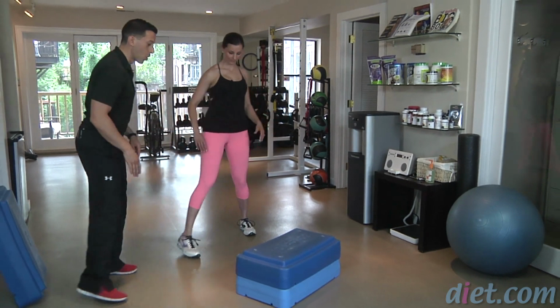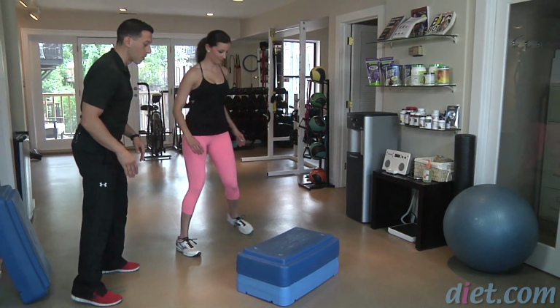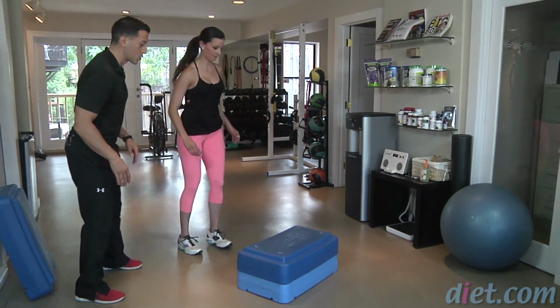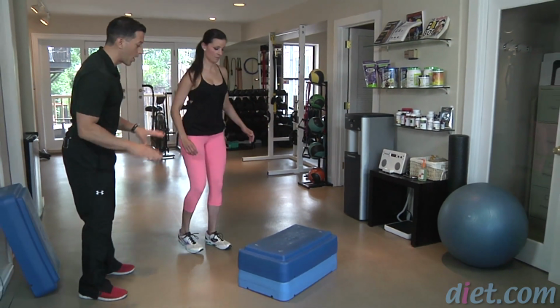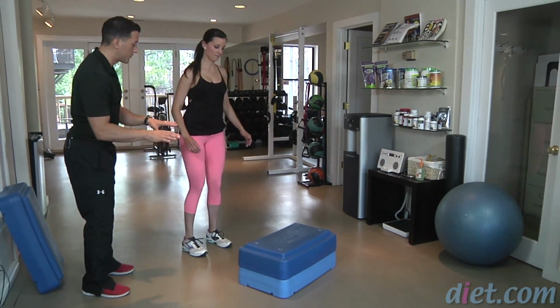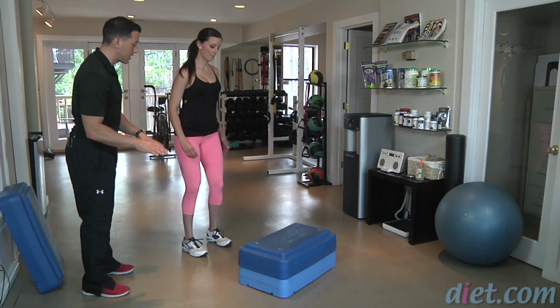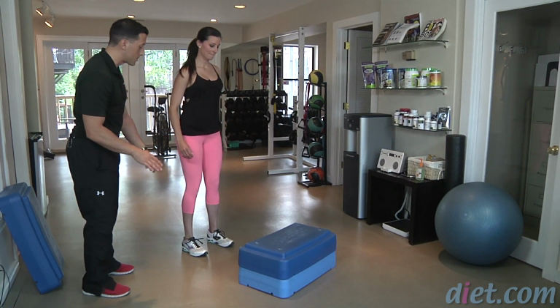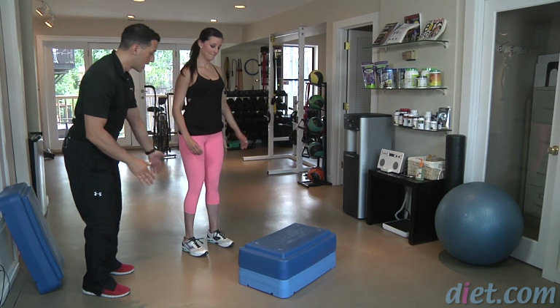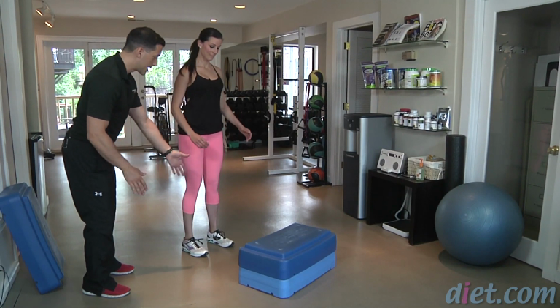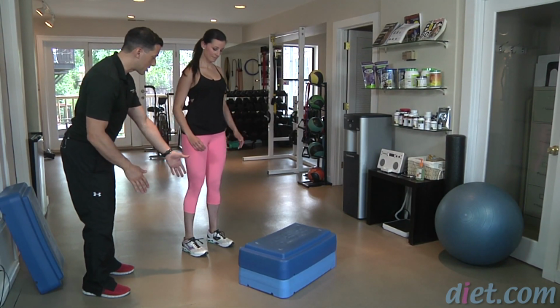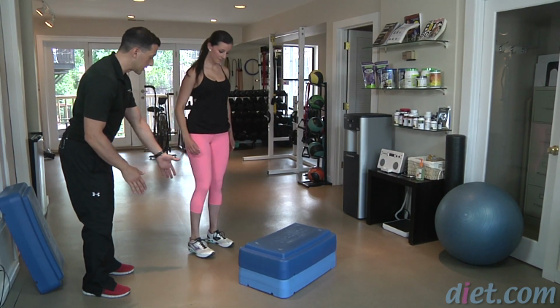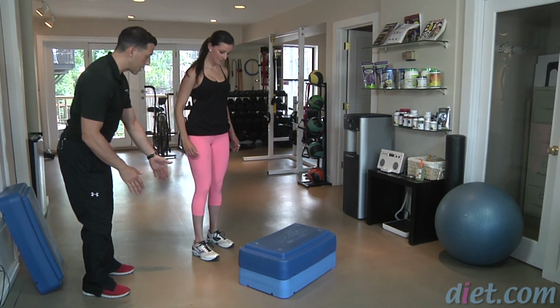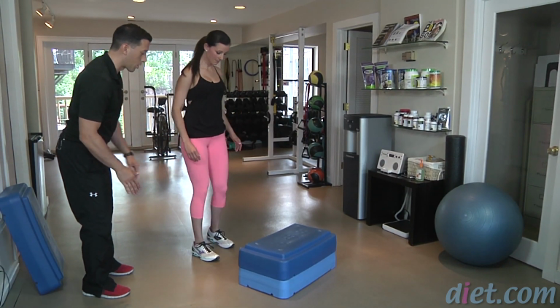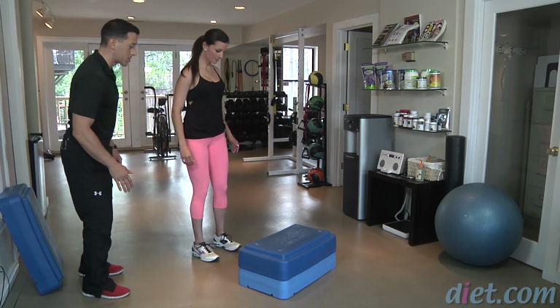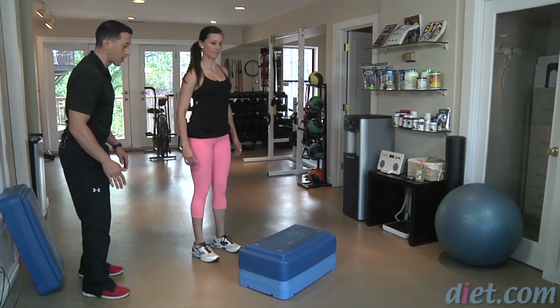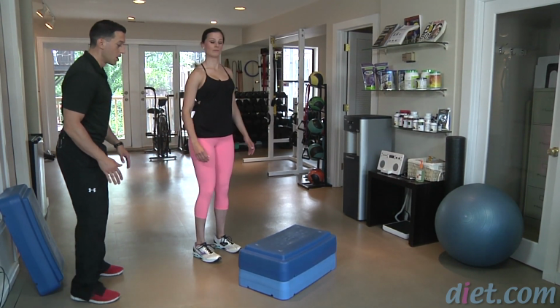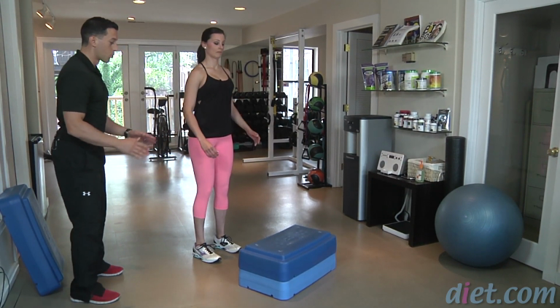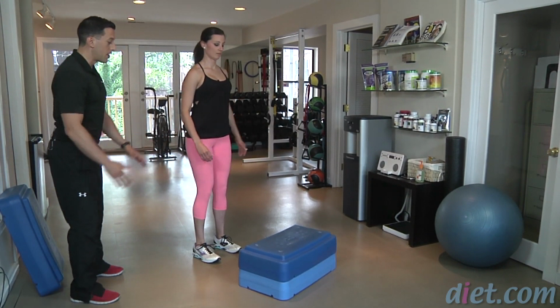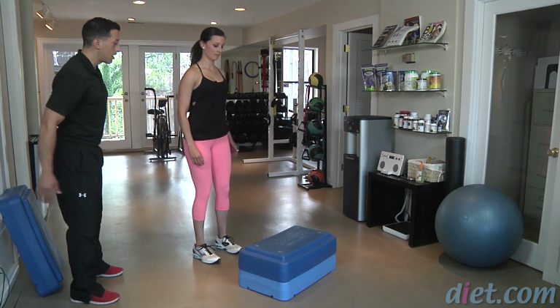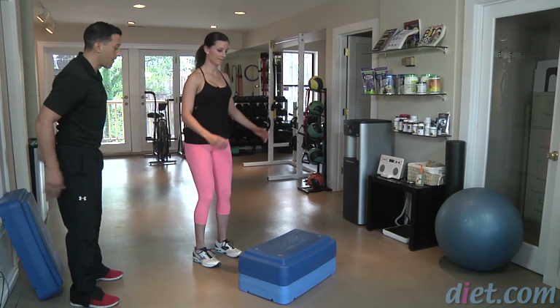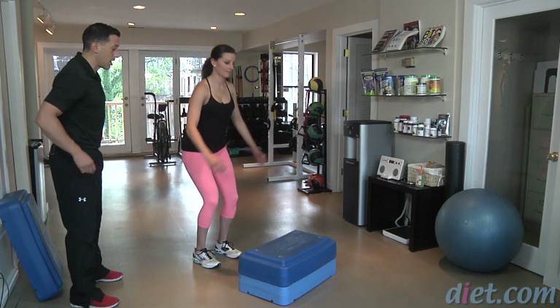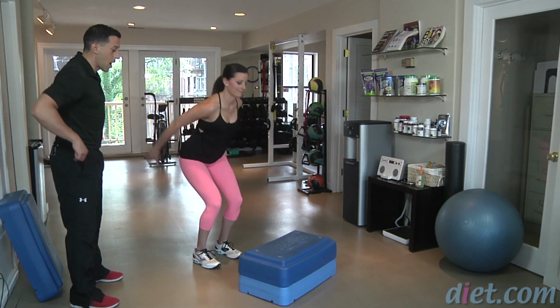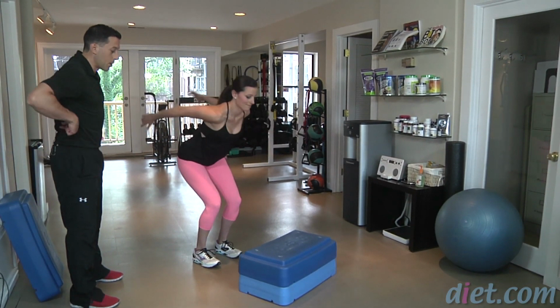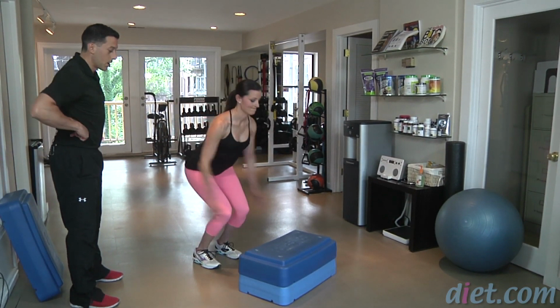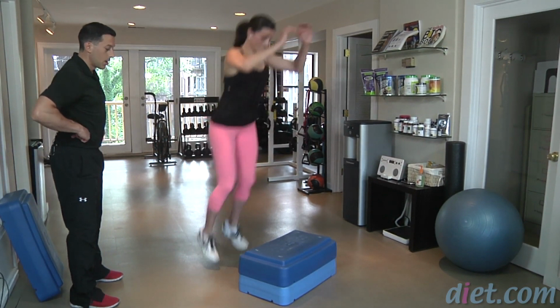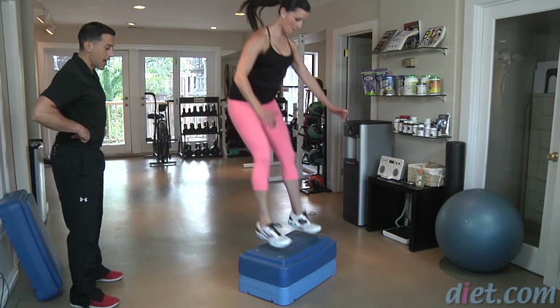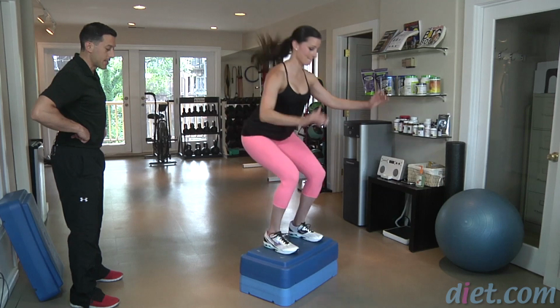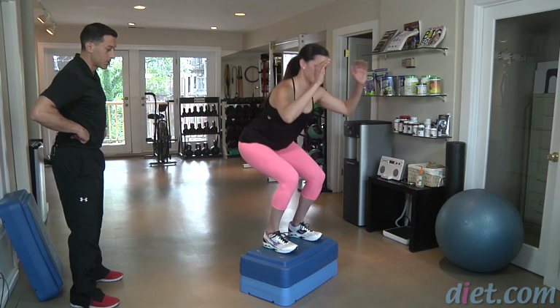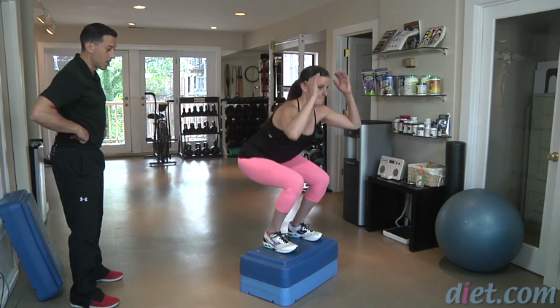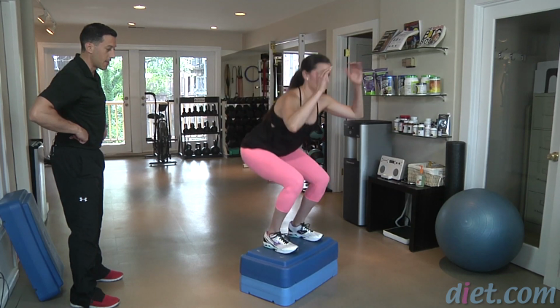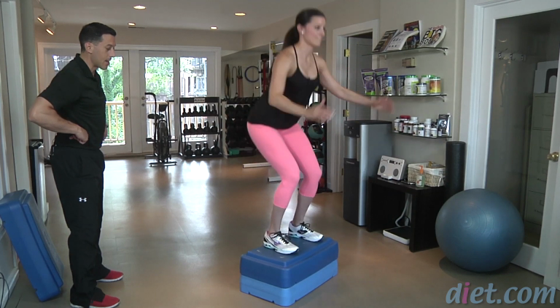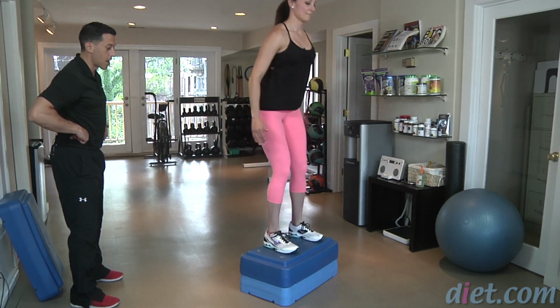Let's go for about 12 to 15 reps. Step in just a little bit — perfect. Breathe in and then up, exhale, good, and then down soft.